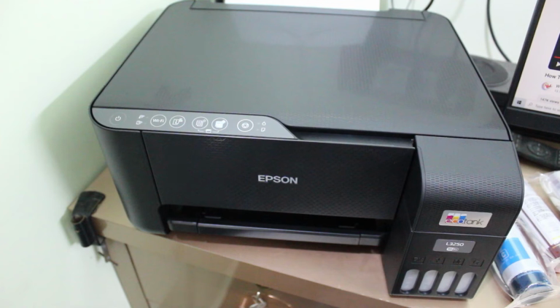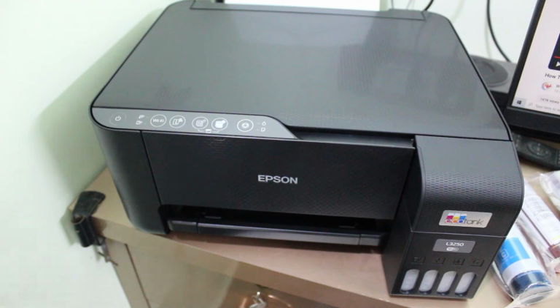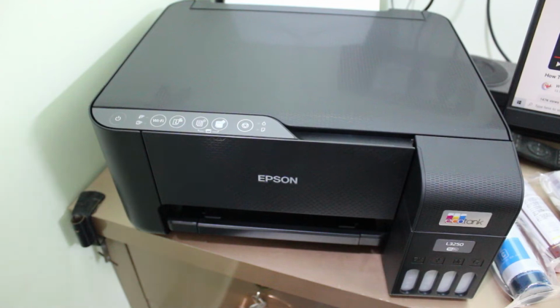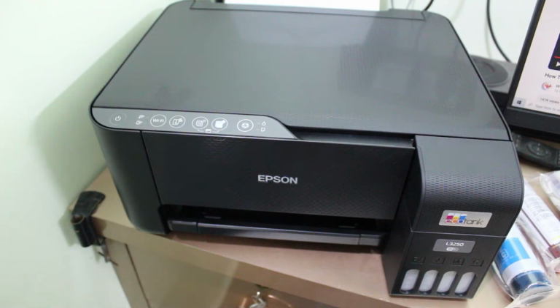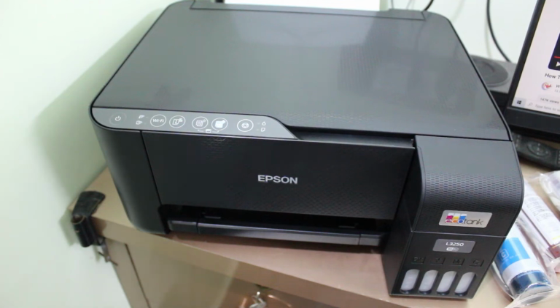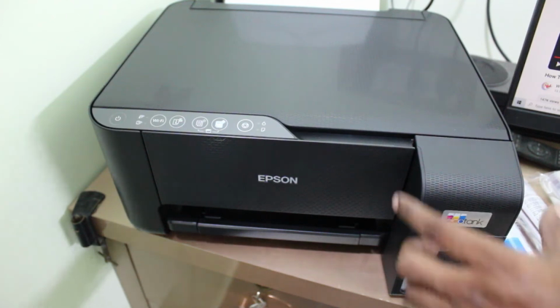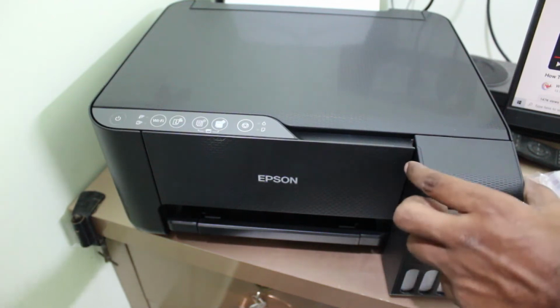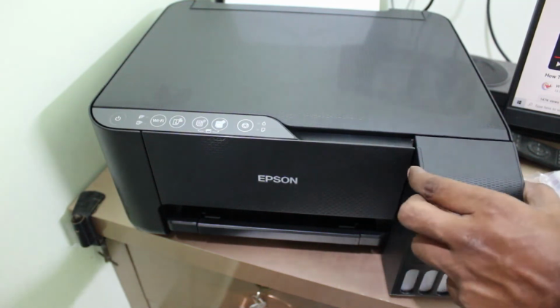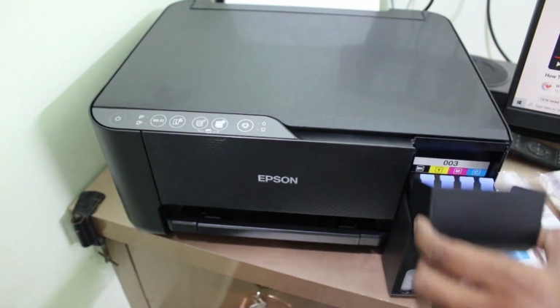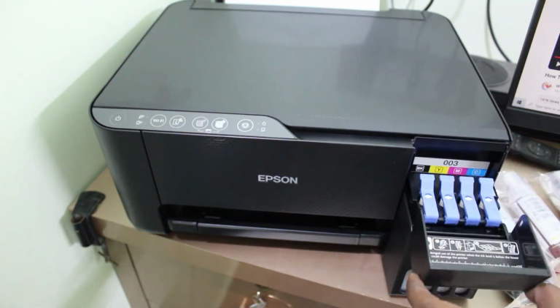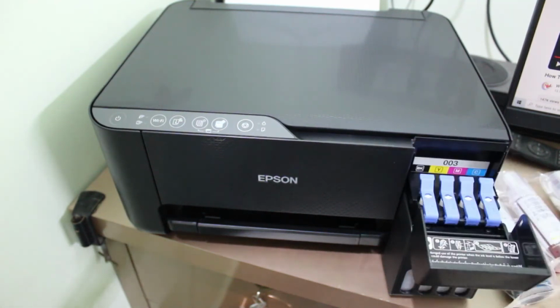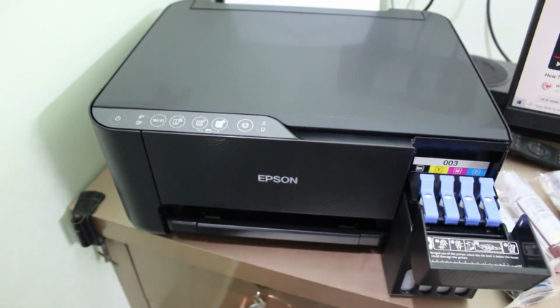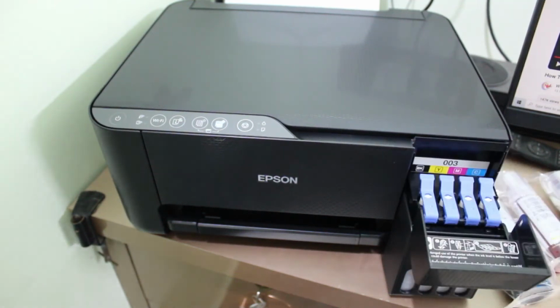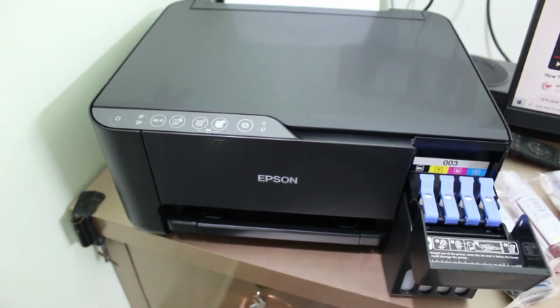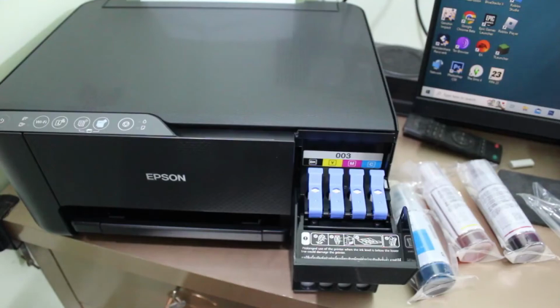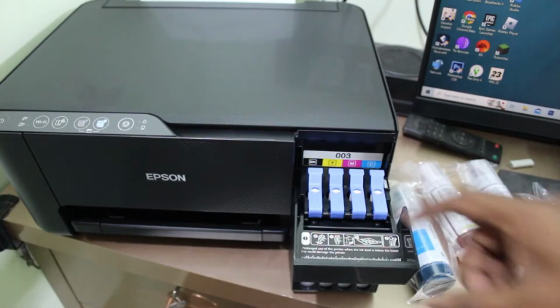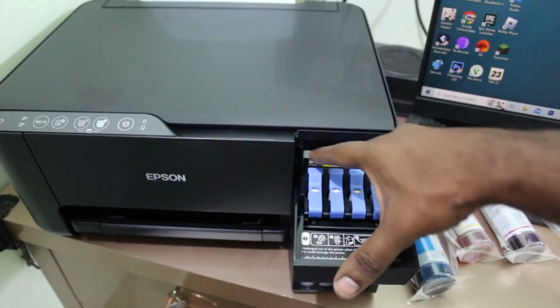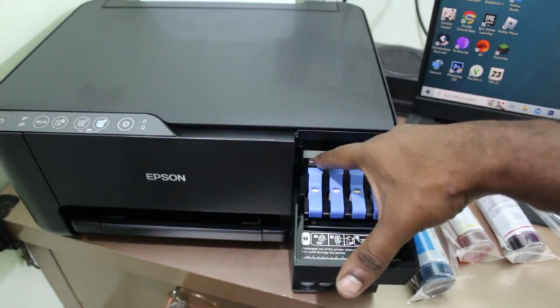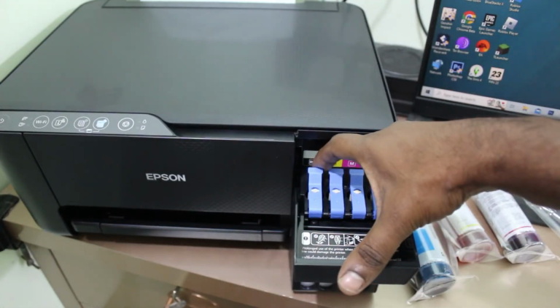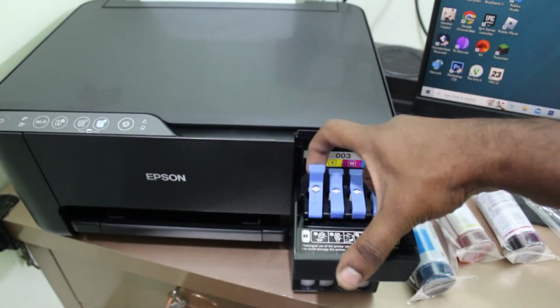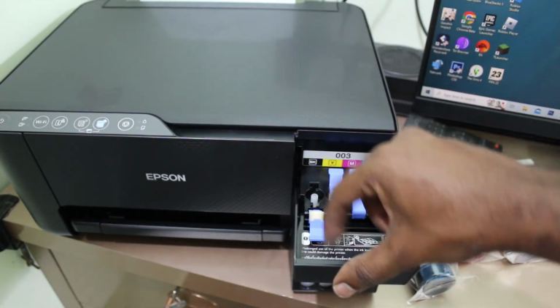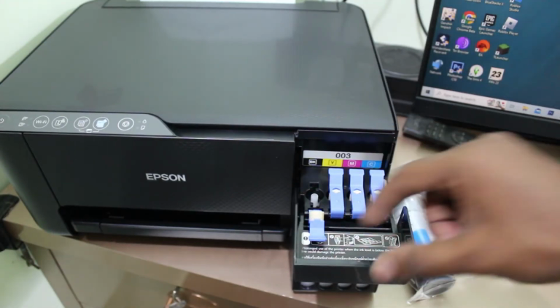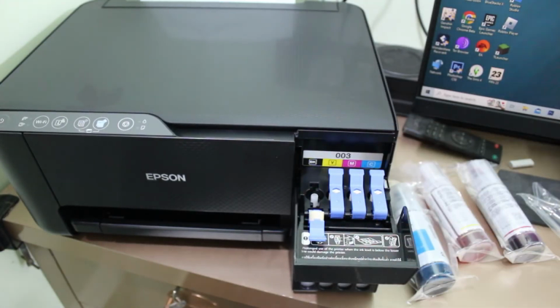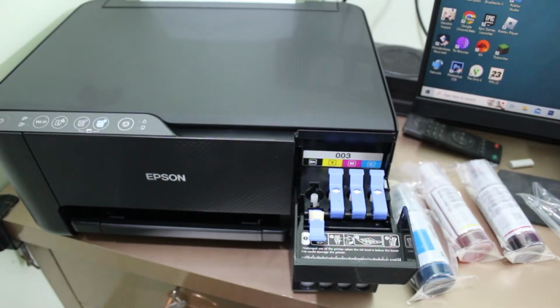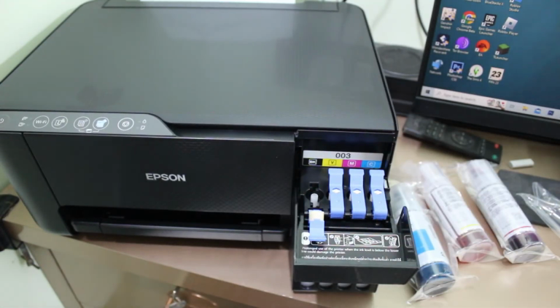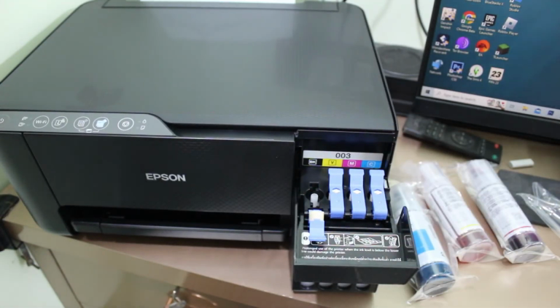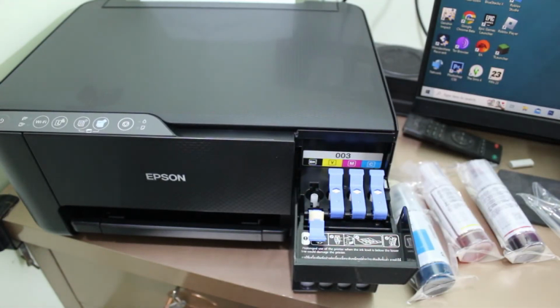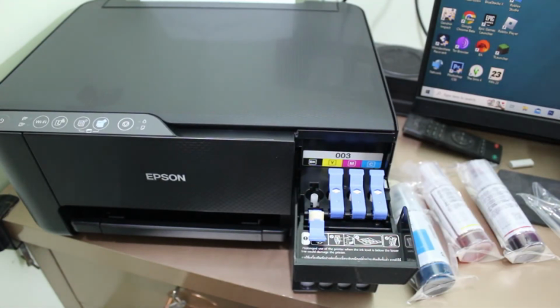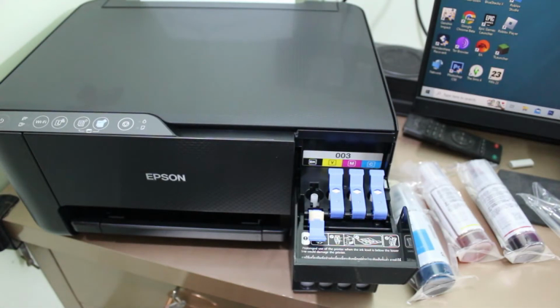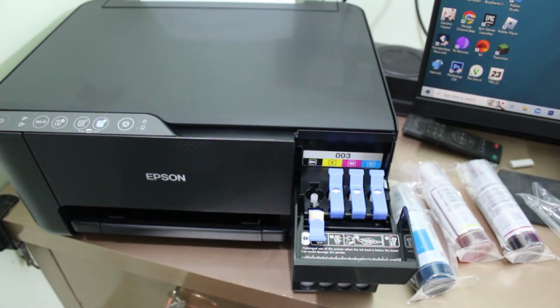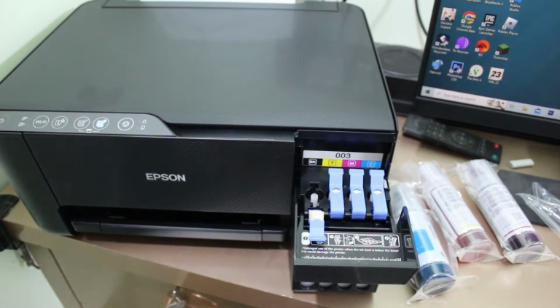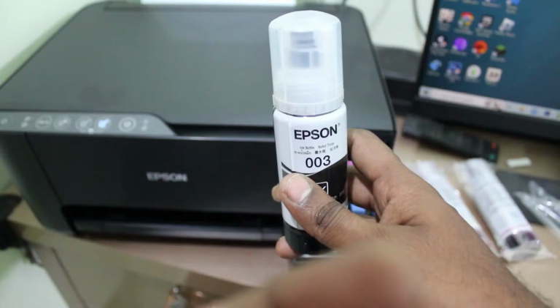Hello friends and welcome back to my YouTube channel ThetaBox. Today I will show you how to set up the Wi-Fi Direct connection in the Epson L3250 printer.